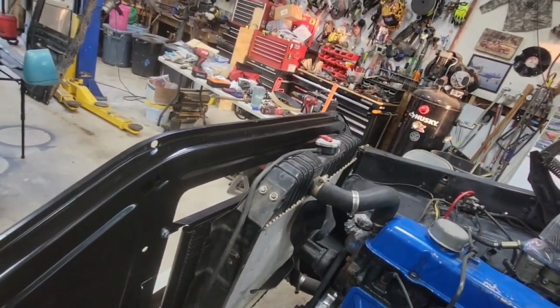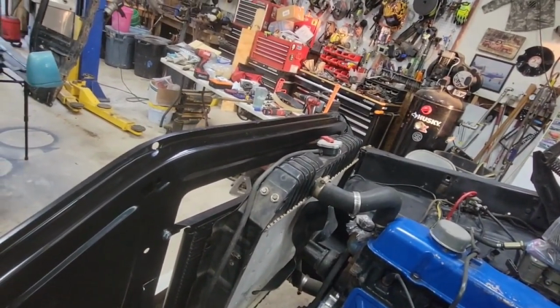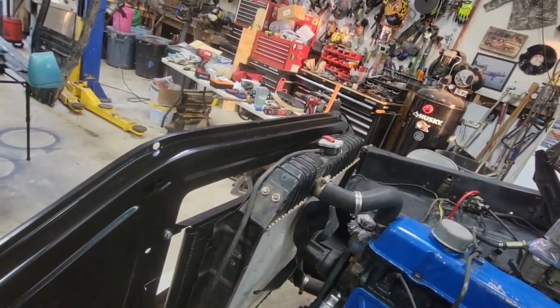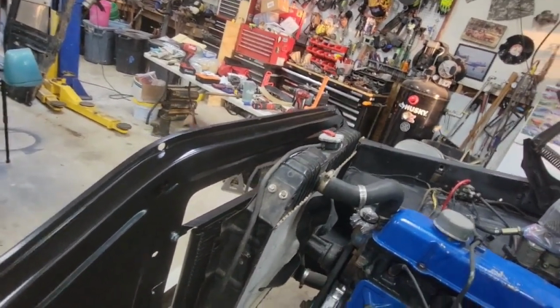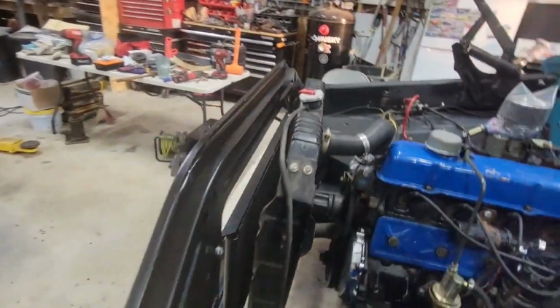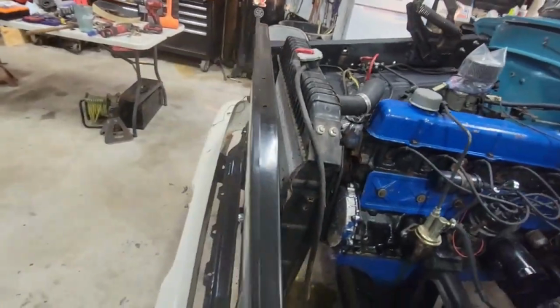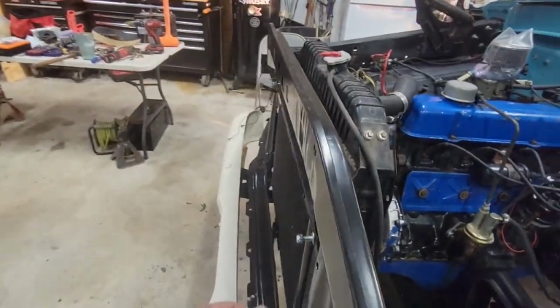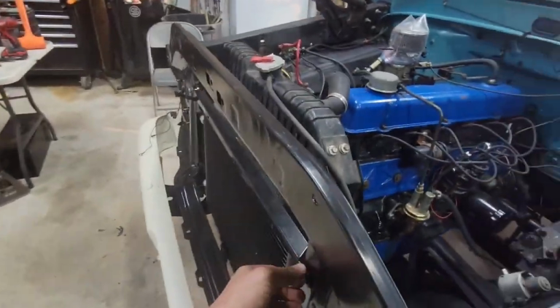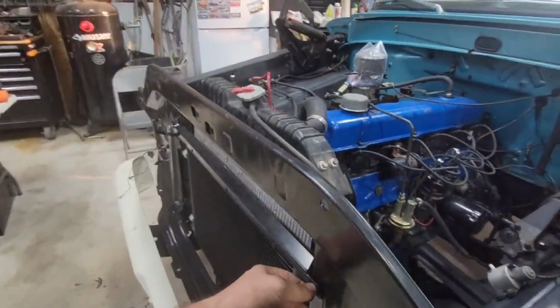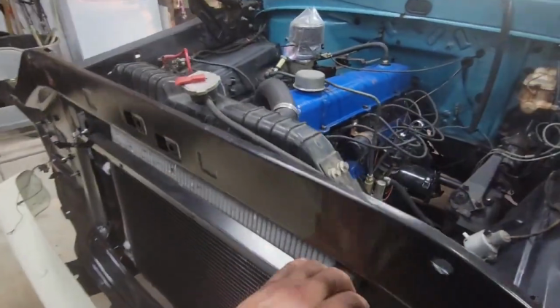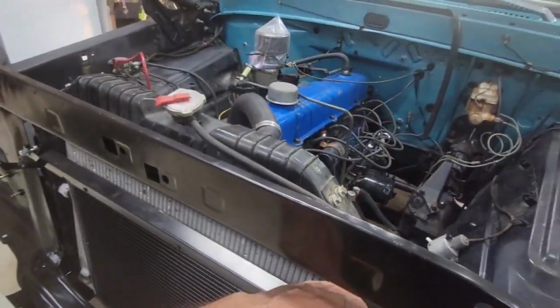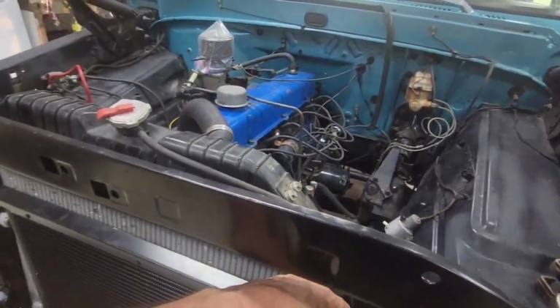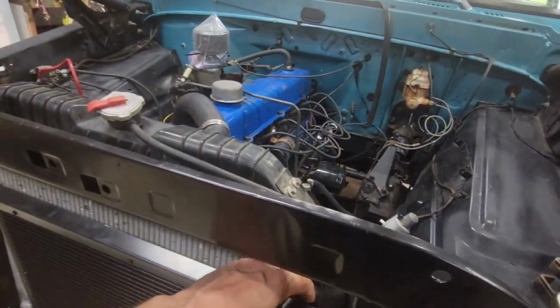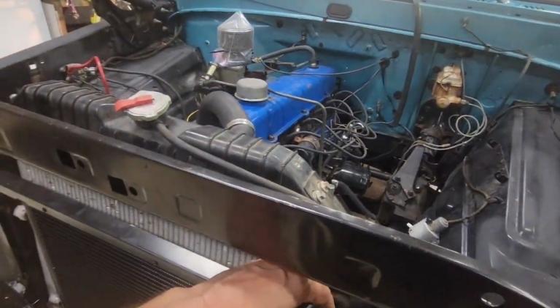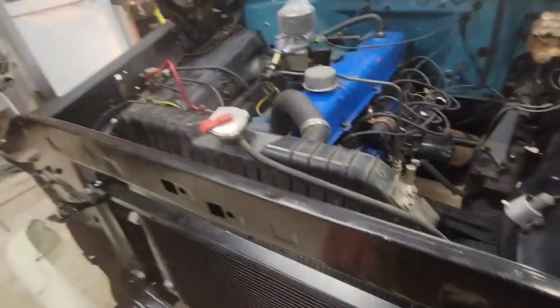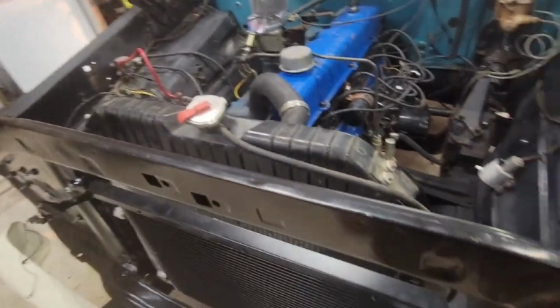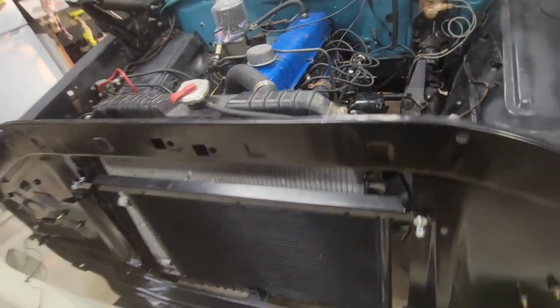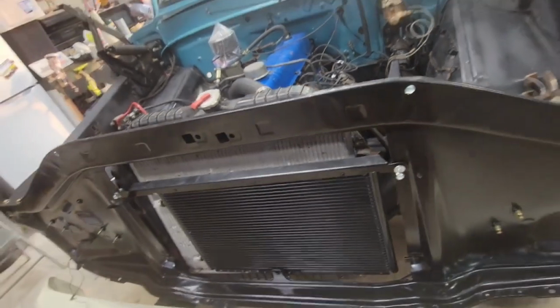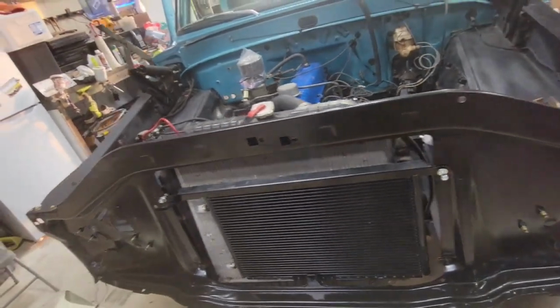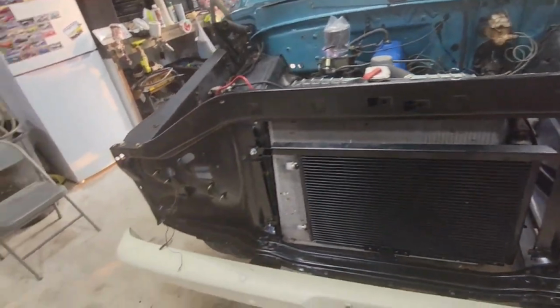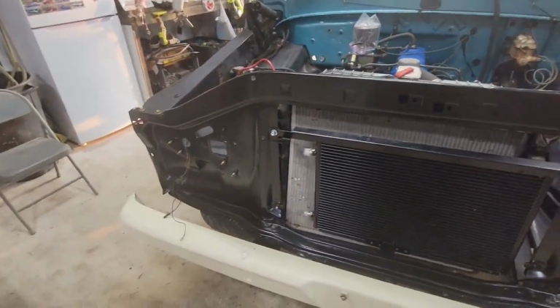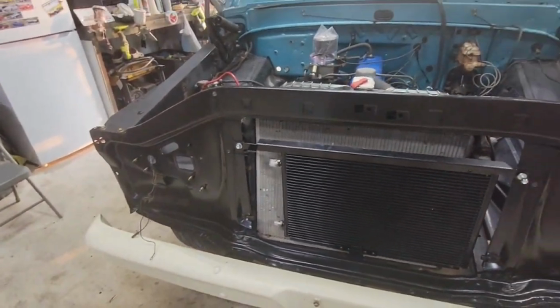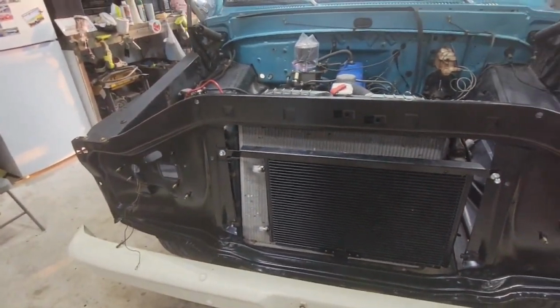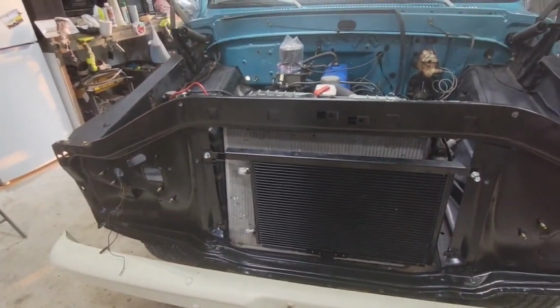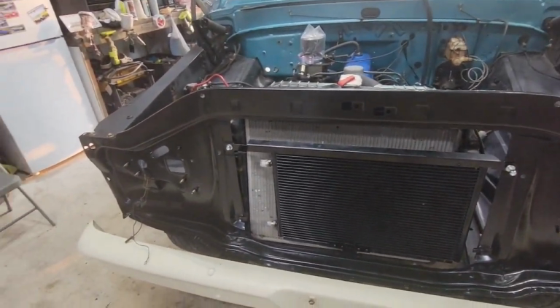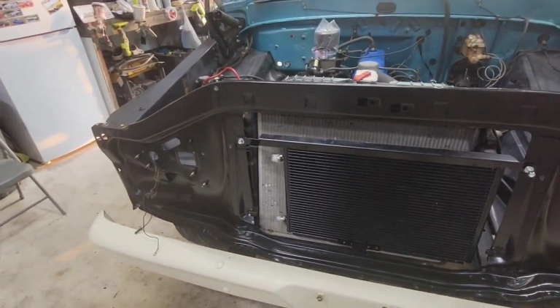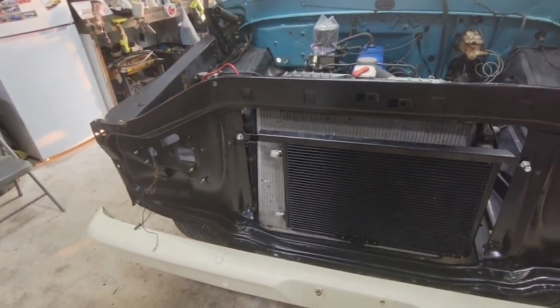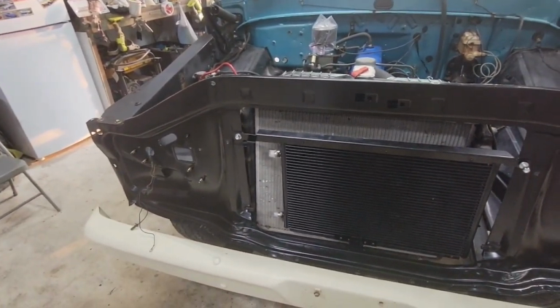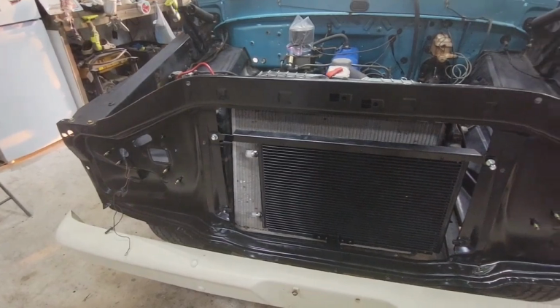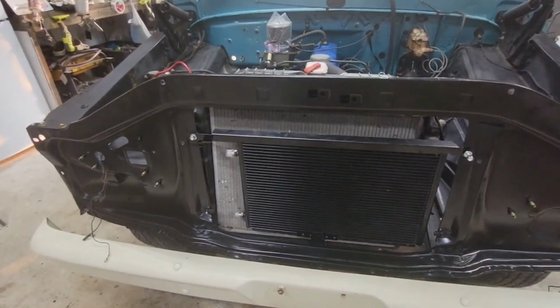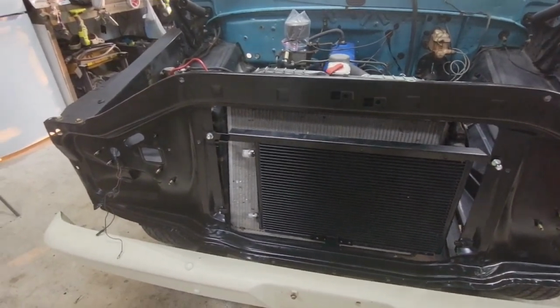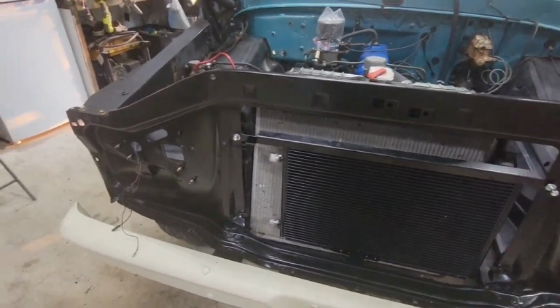The radiator isn't as wide as the core support, so I need a wider radiator. I could probably make some brackets, but then I'd have a fitment issue with the standoff. I'd planned on getting a bigger radiator anyway, so it might as well be now.